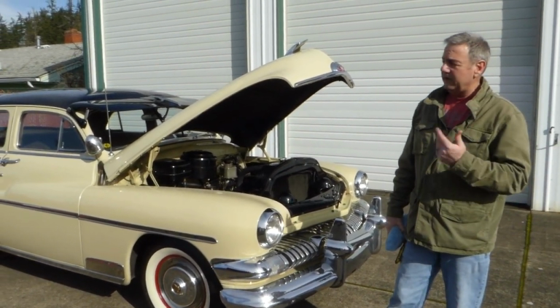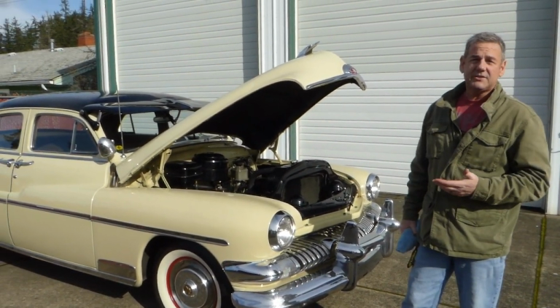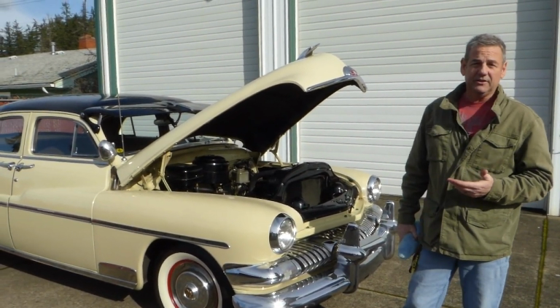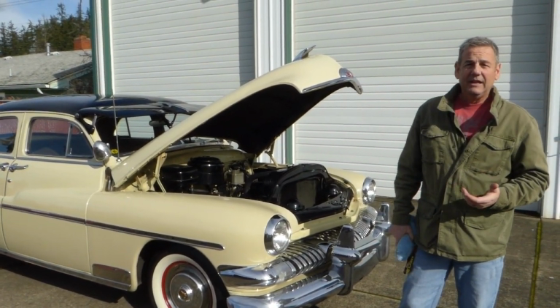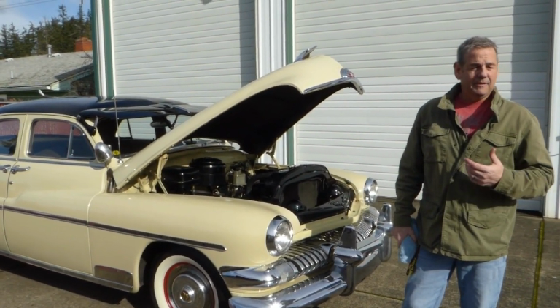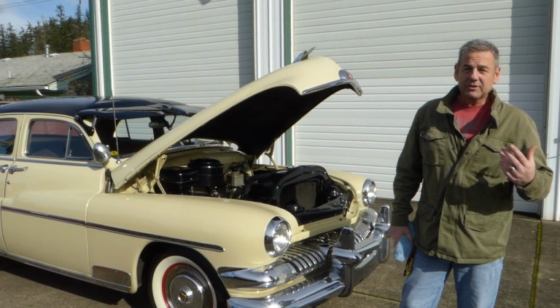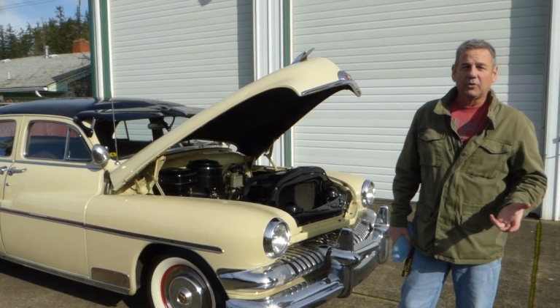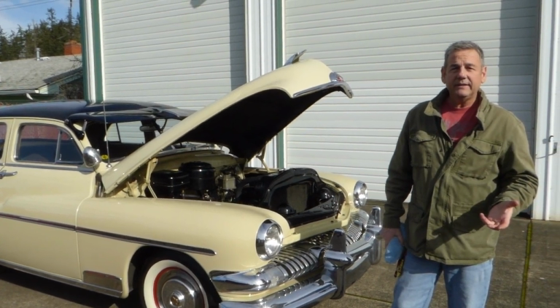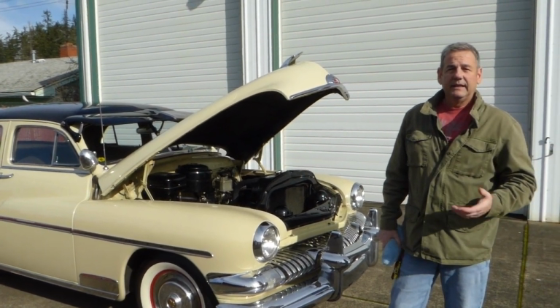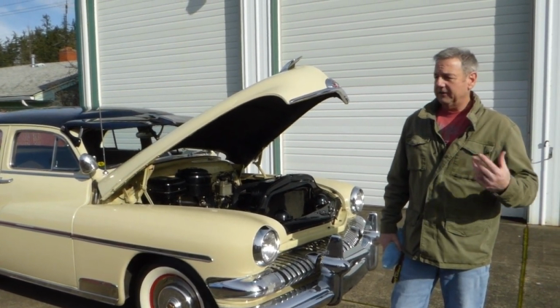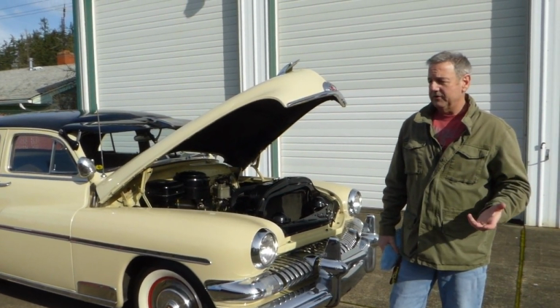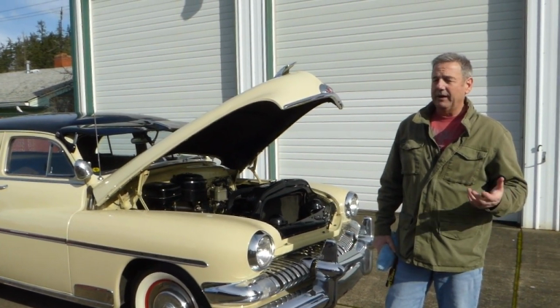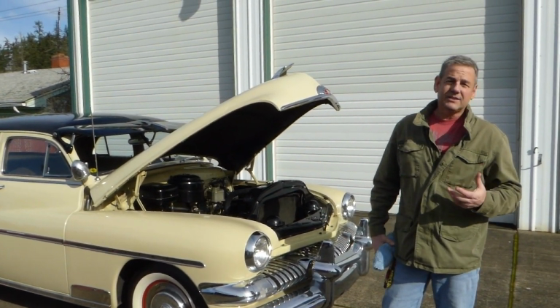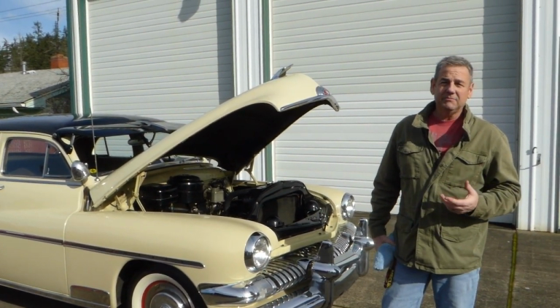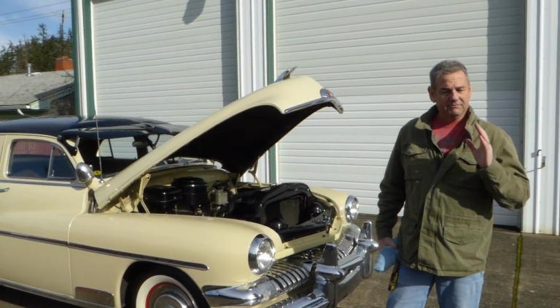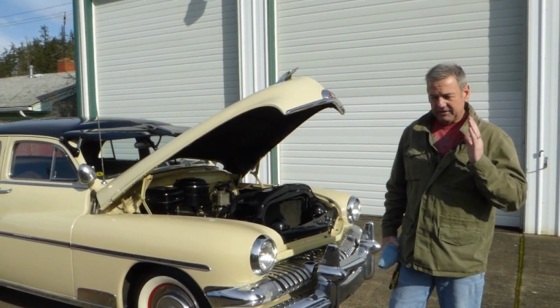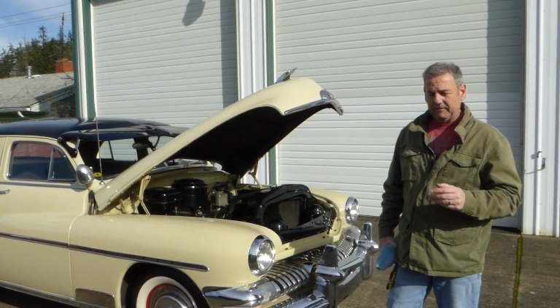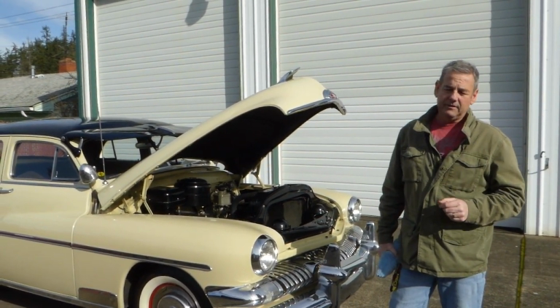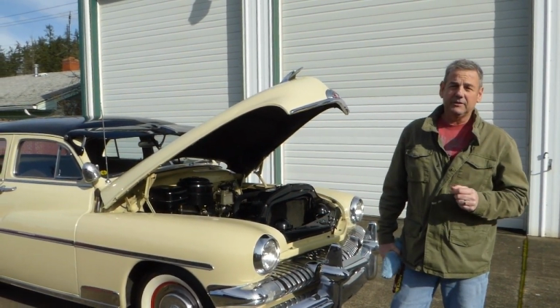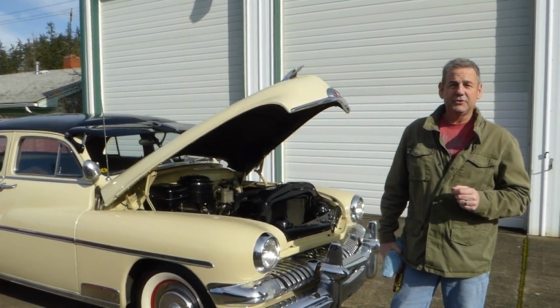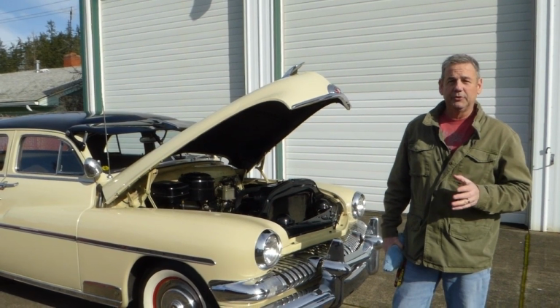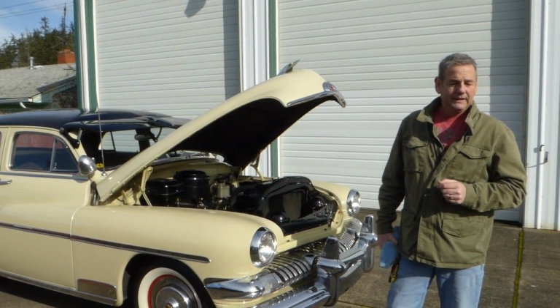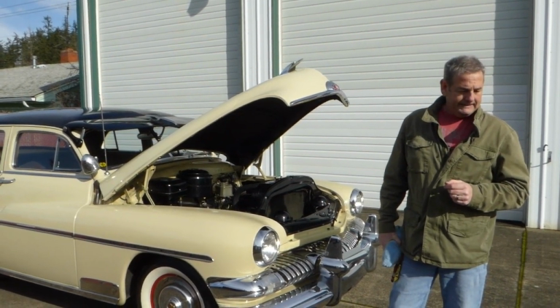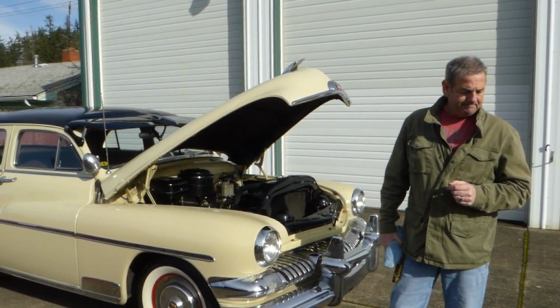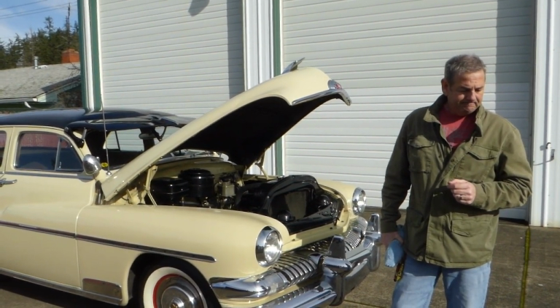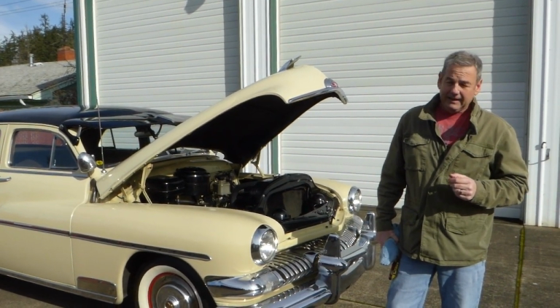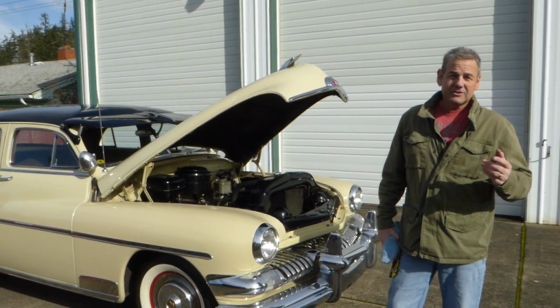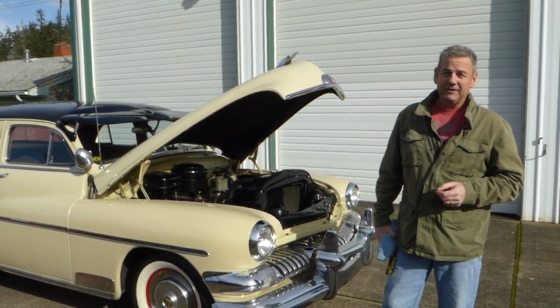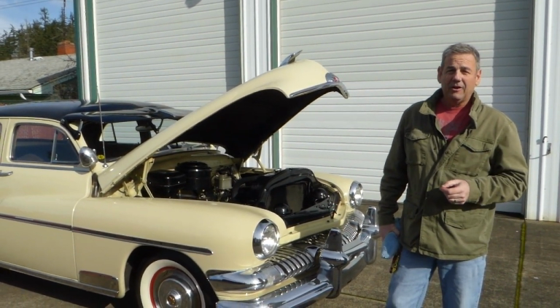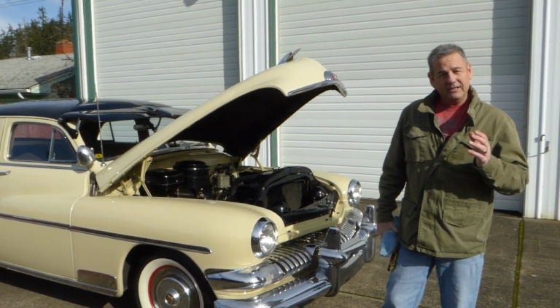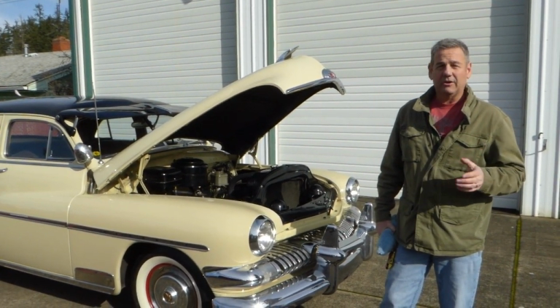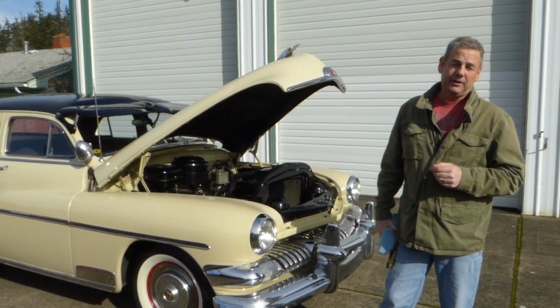Very easy to steer. Brakes work great. It's got the original braking system, but they stopped the Merc nice and true. Yeah, it's just a fun car, easy car to drive.